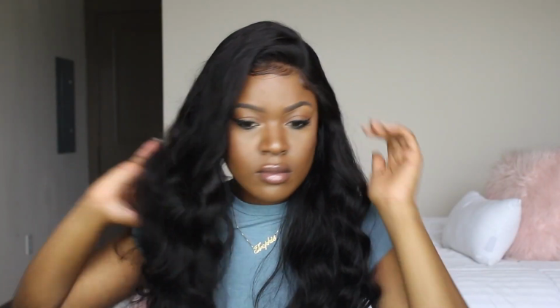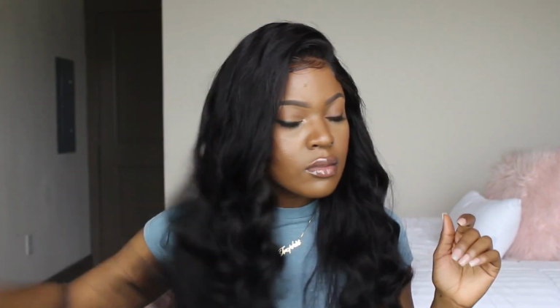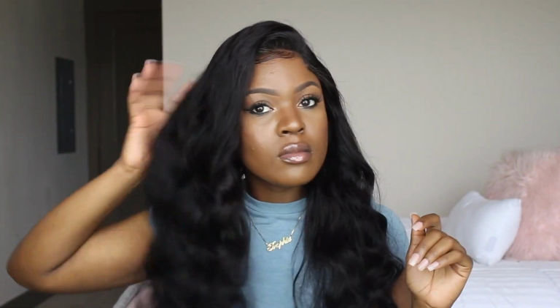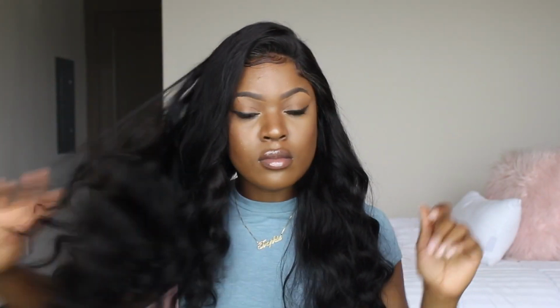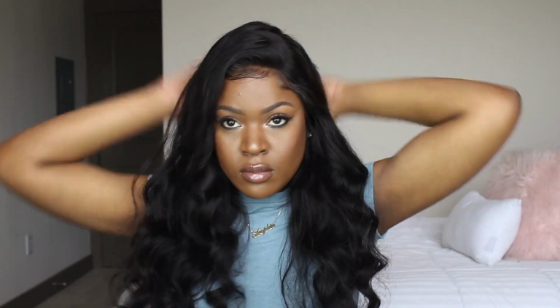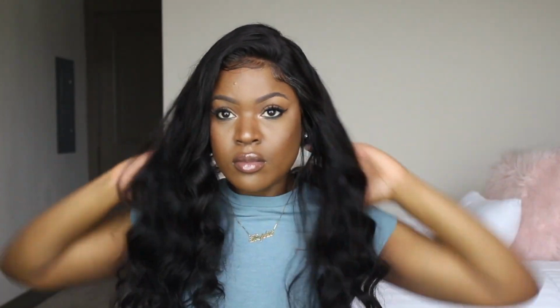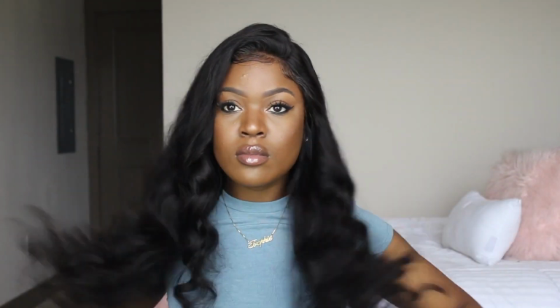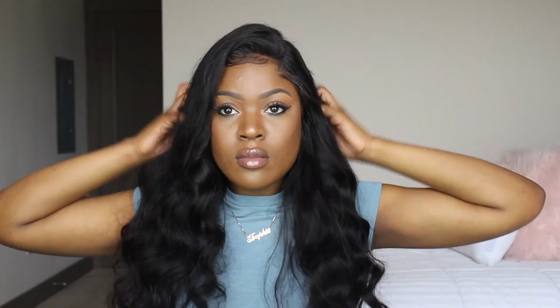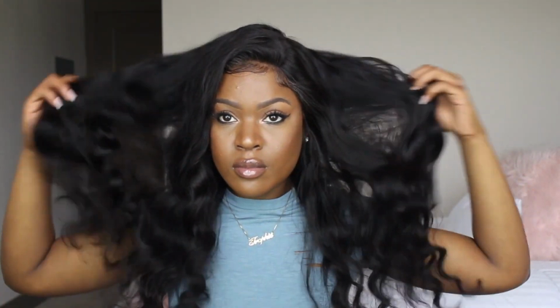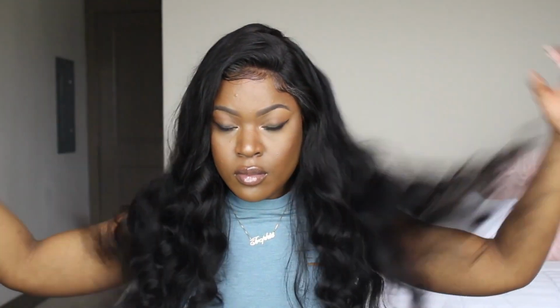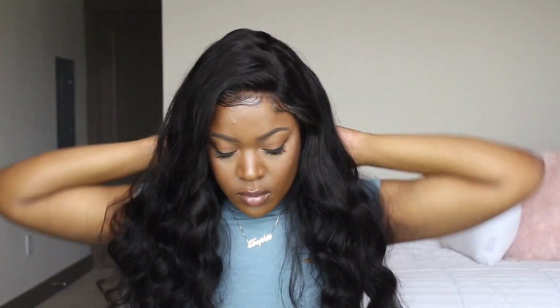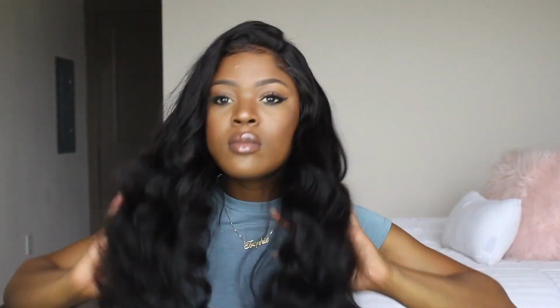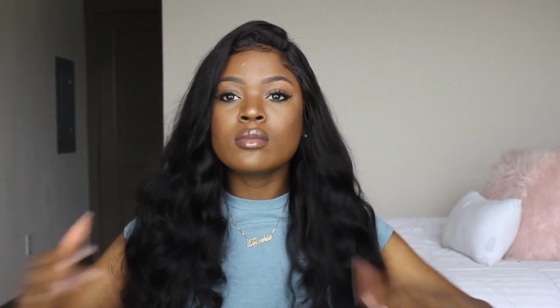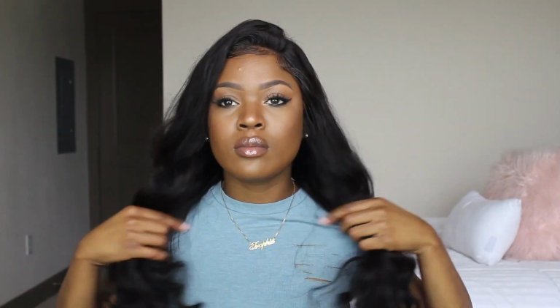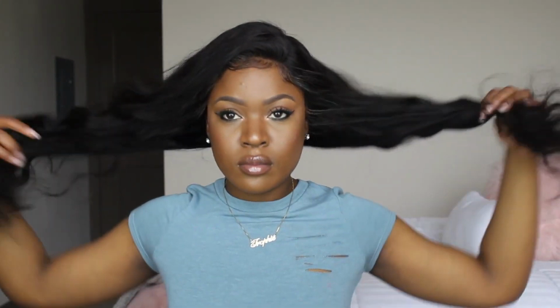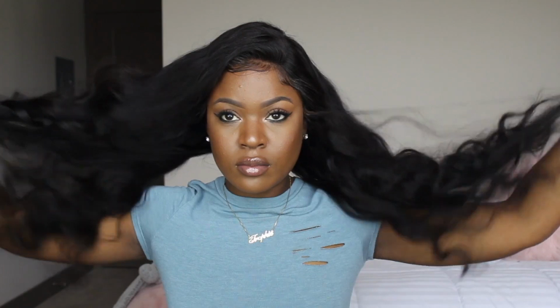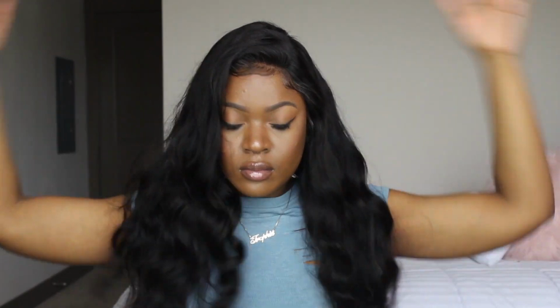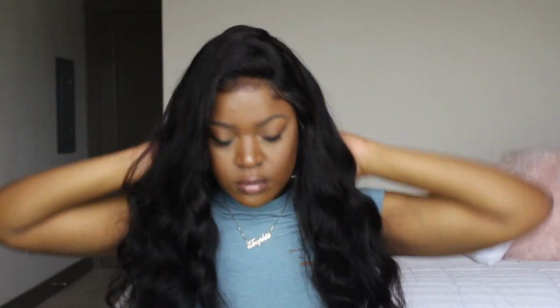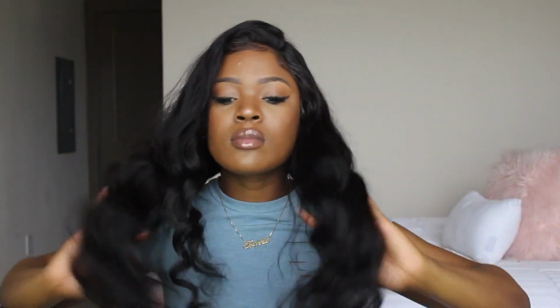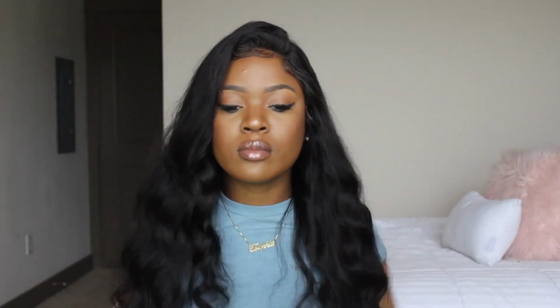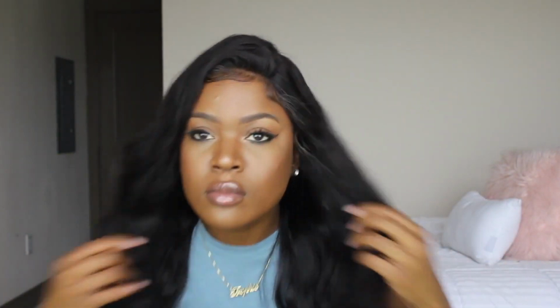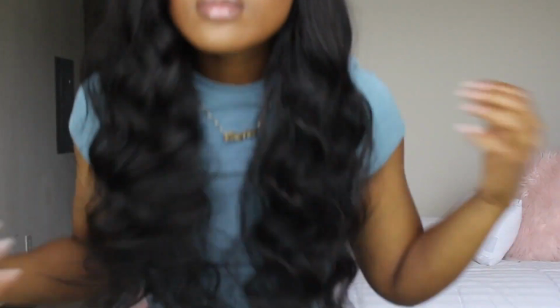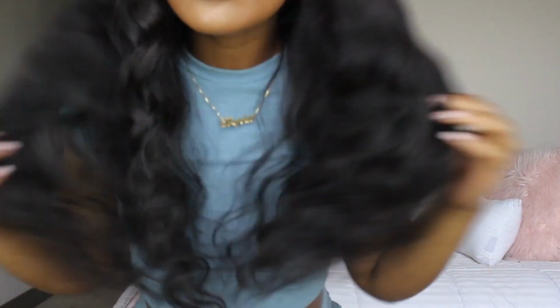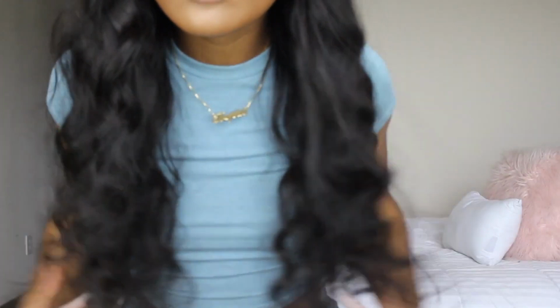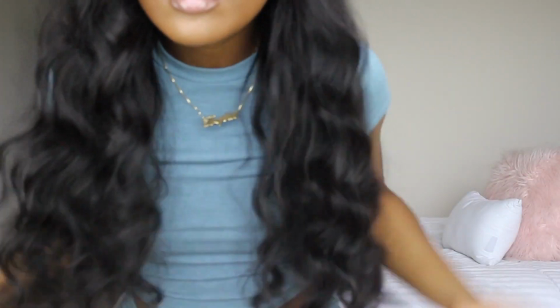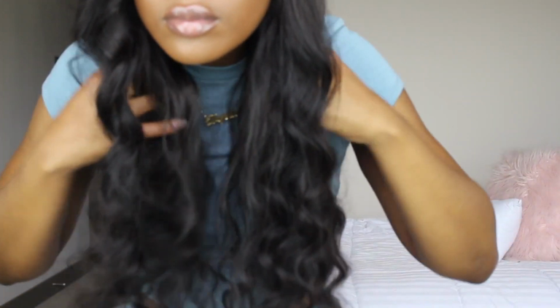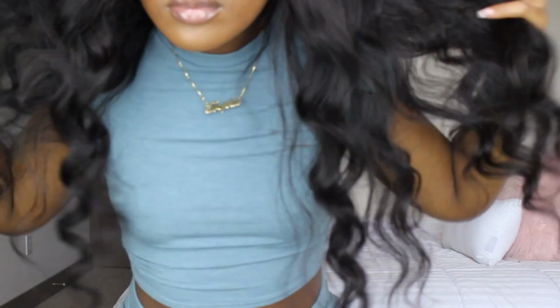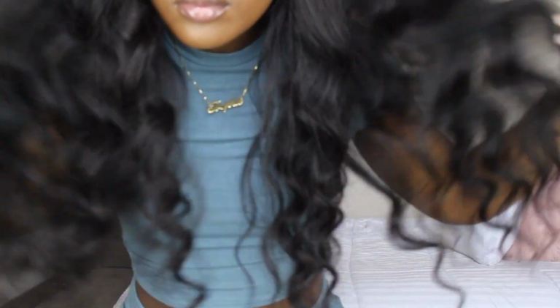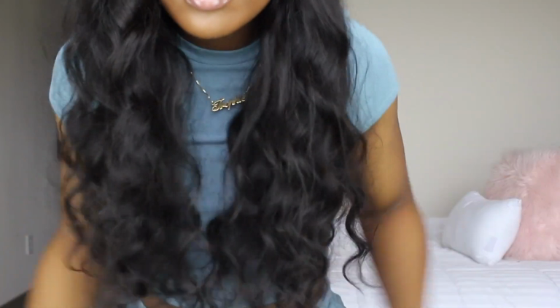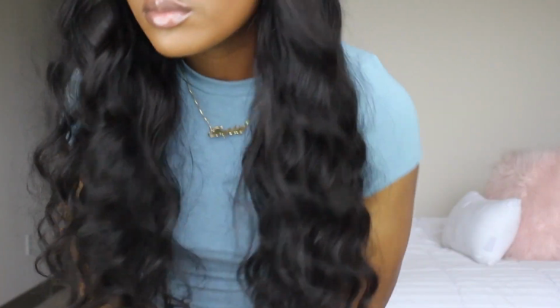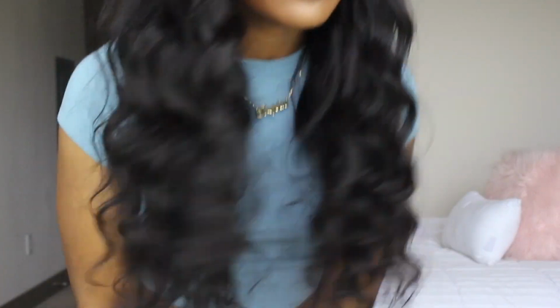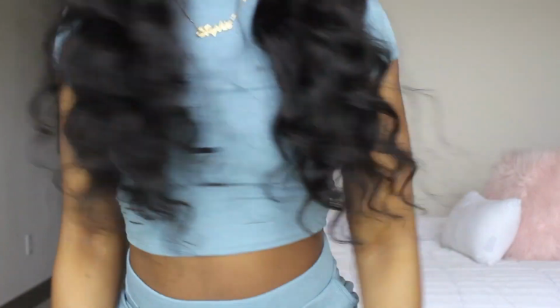Alright you guys, that concludes the video. I hope you enjoyed it. If you want to get more information about where you can find this wig, I'll have the link and everything down below in the description box. As always, I love you guys — thank you so much for watching and I'll see you guys next time.